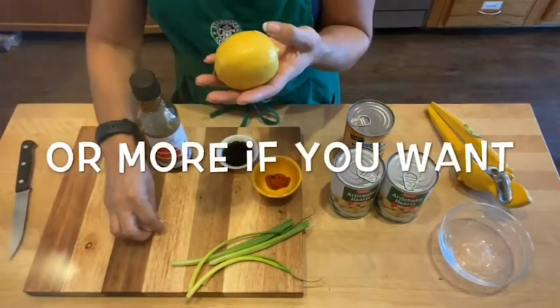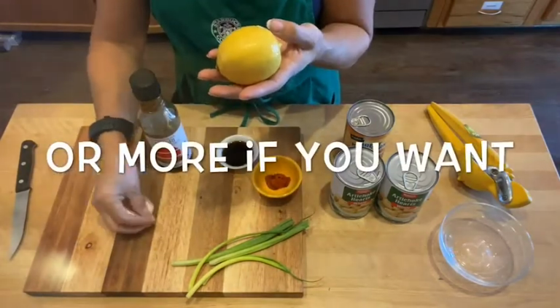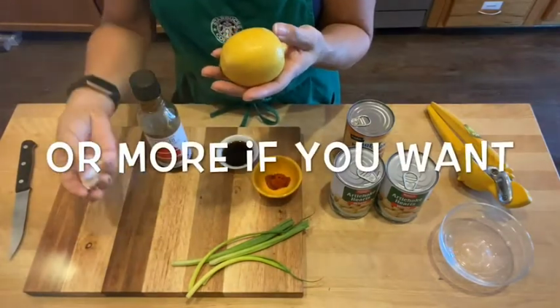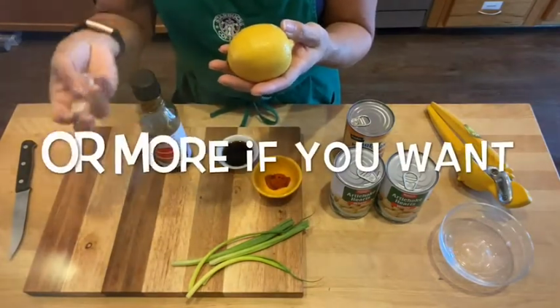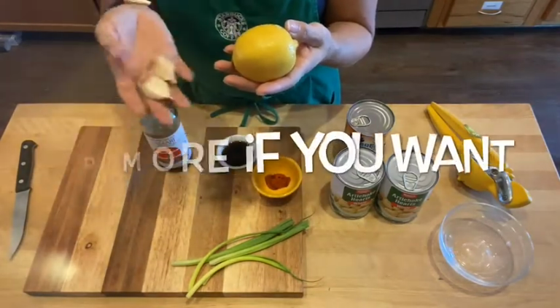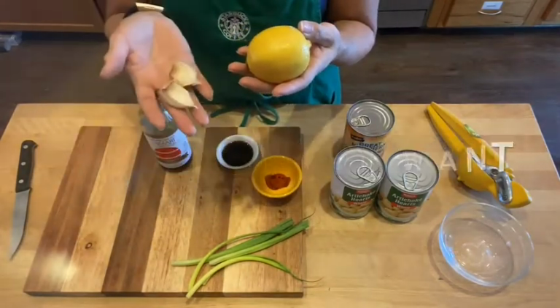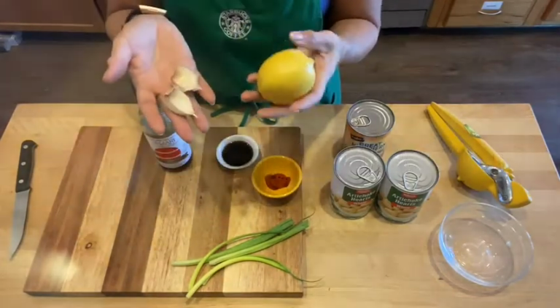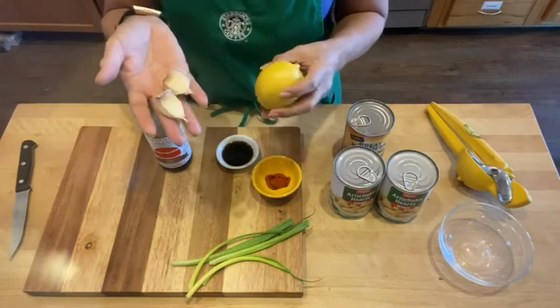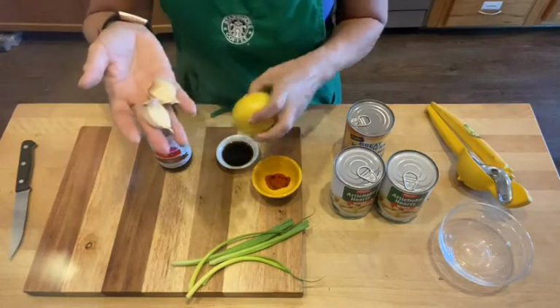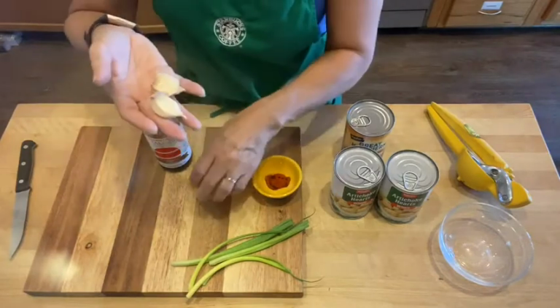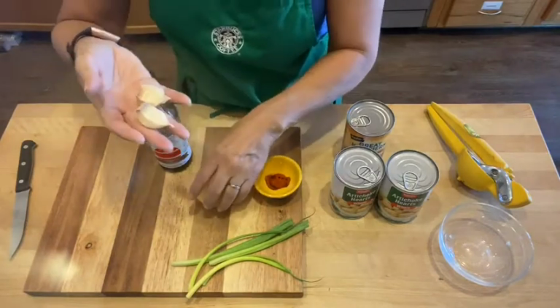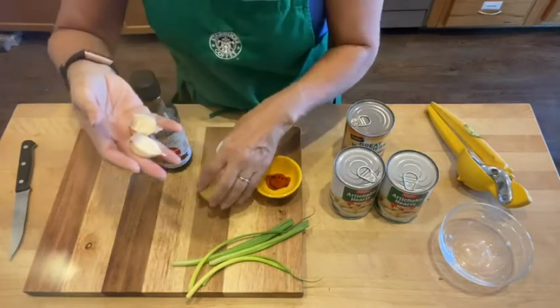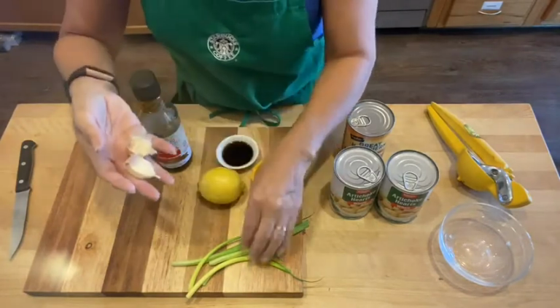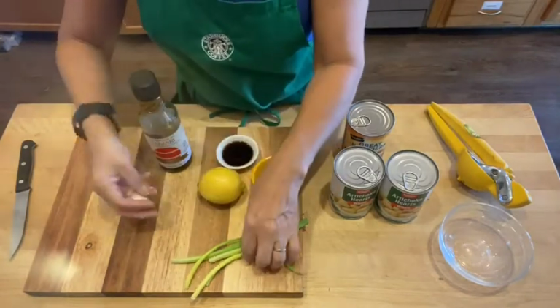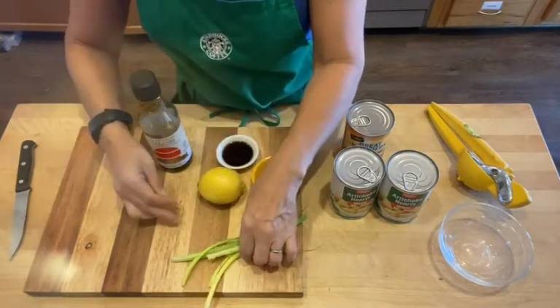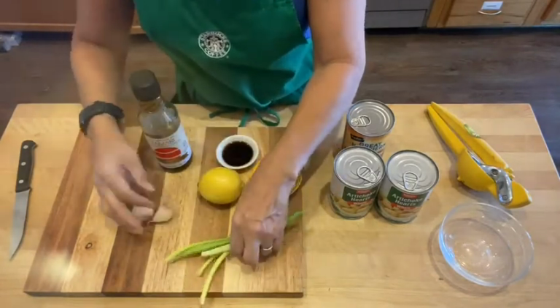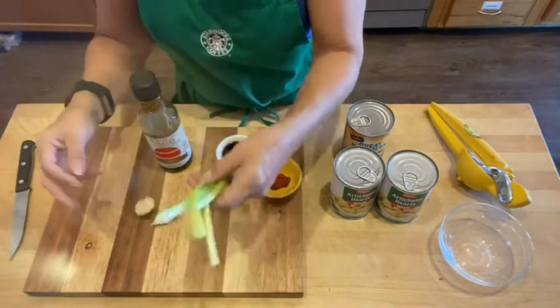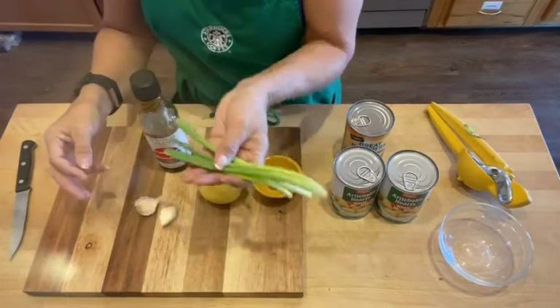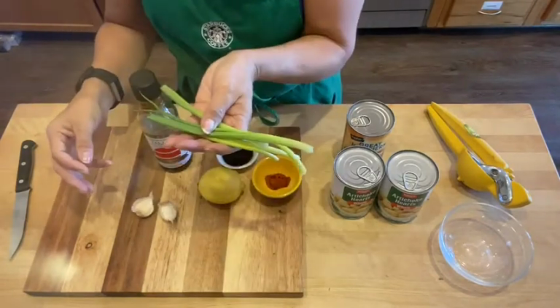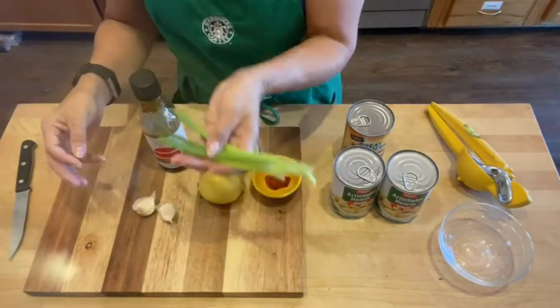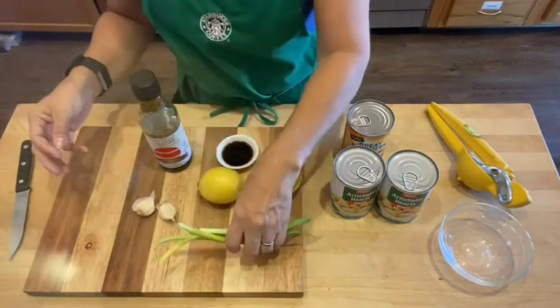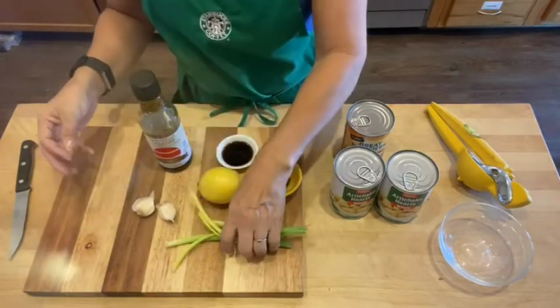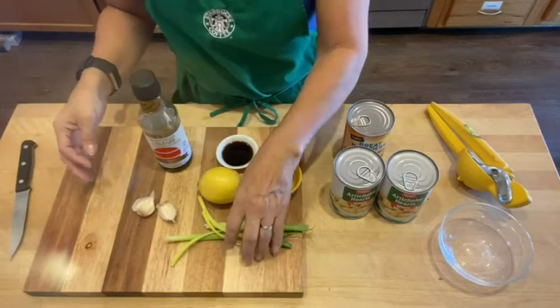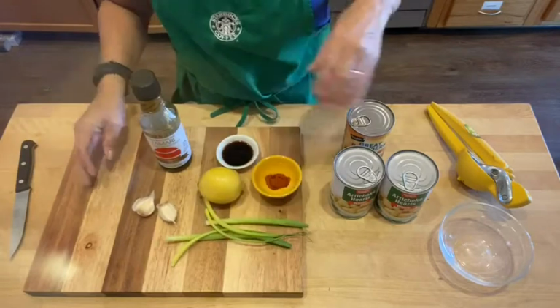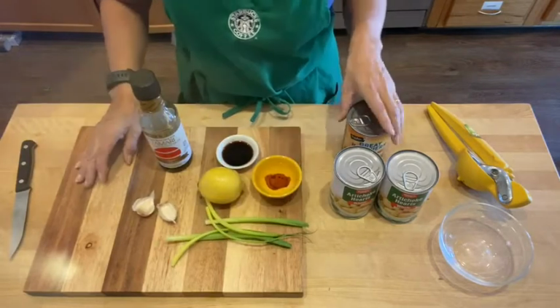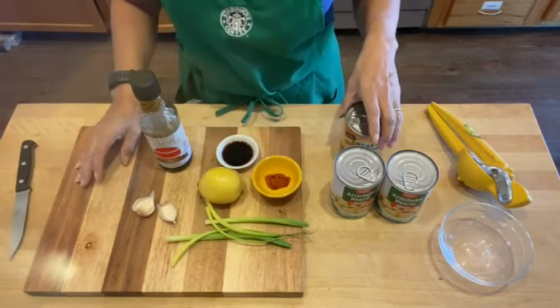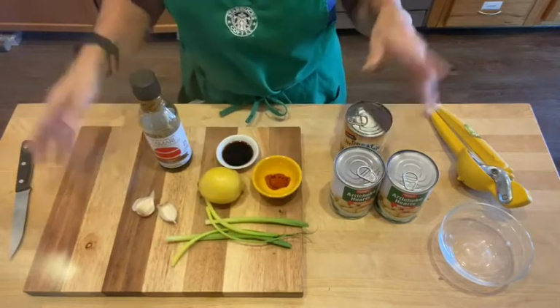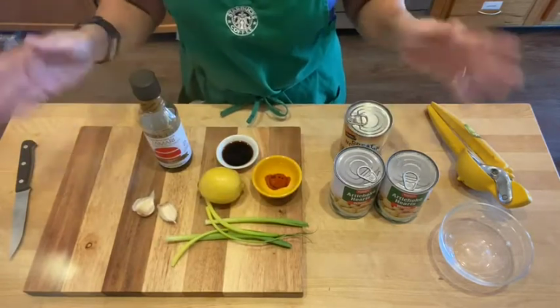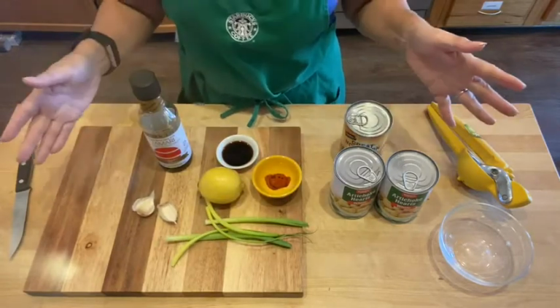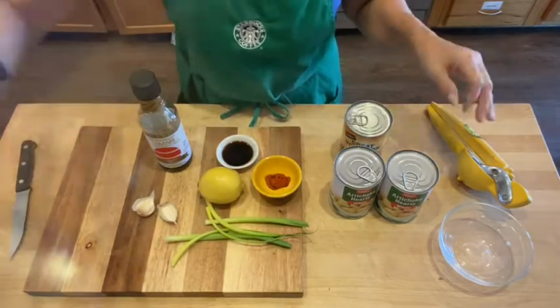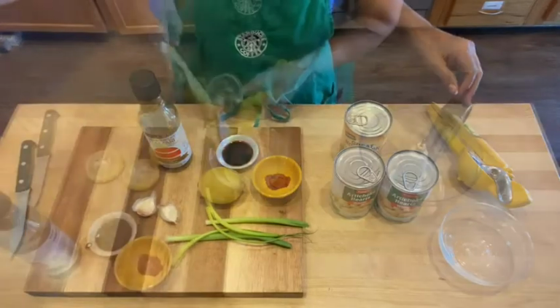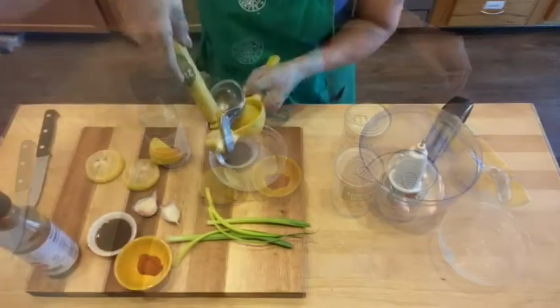You're going to use four tablespoons of lemon juice, two garlic cloves which are going to be minced, and then about four scallions, or more if you want. Let's get started.